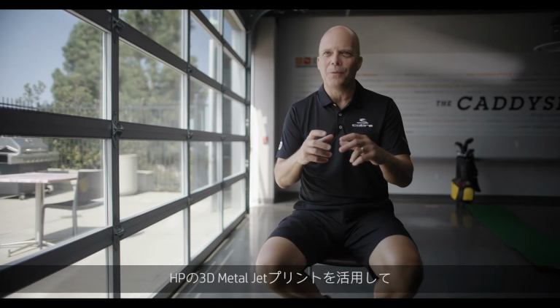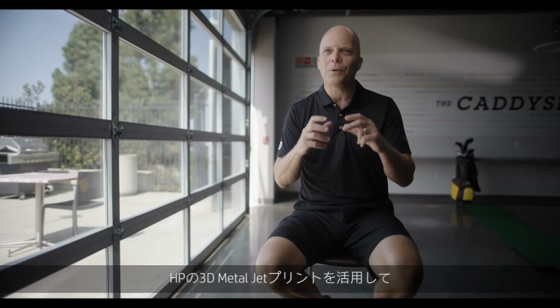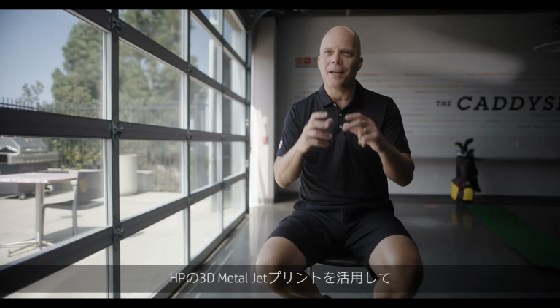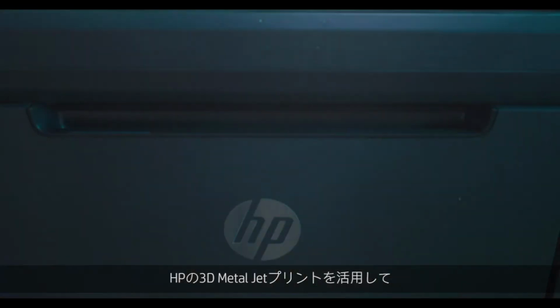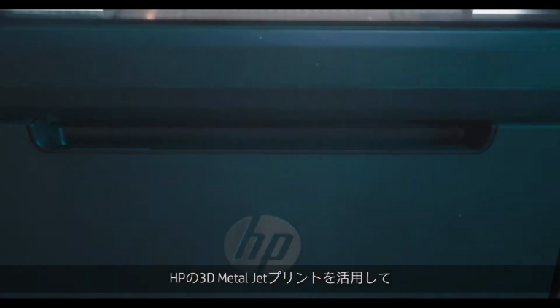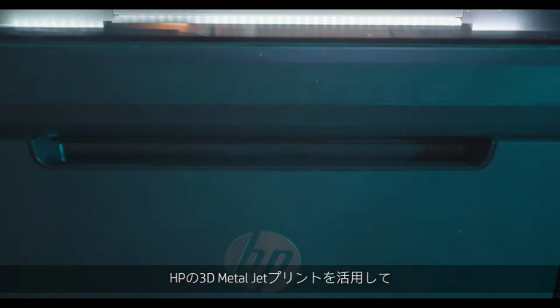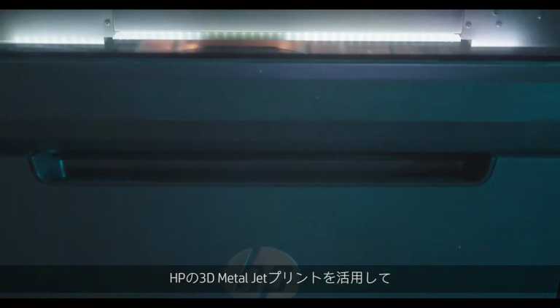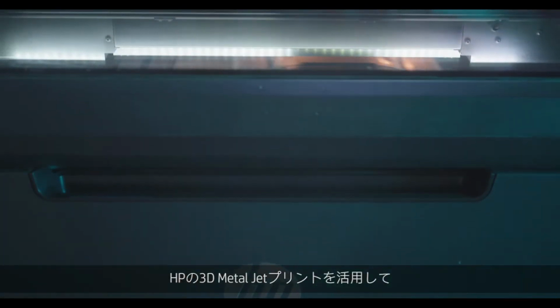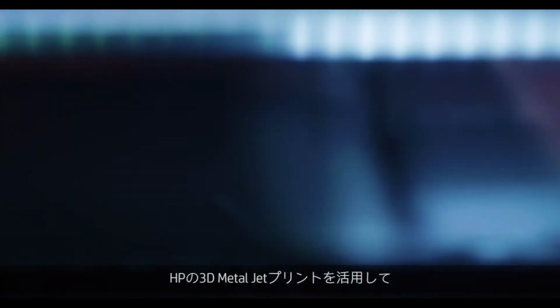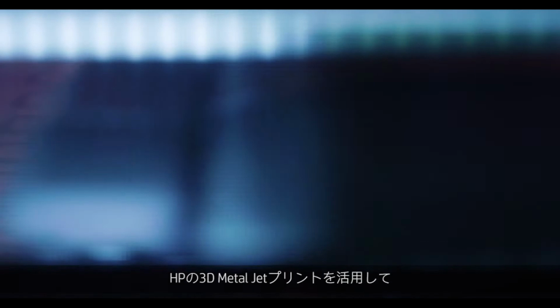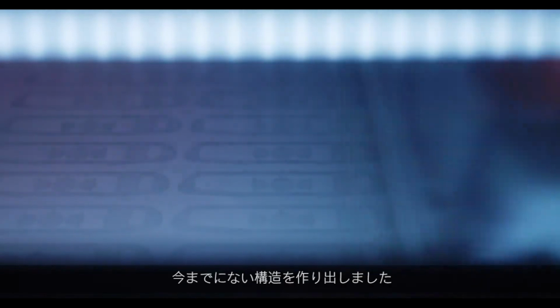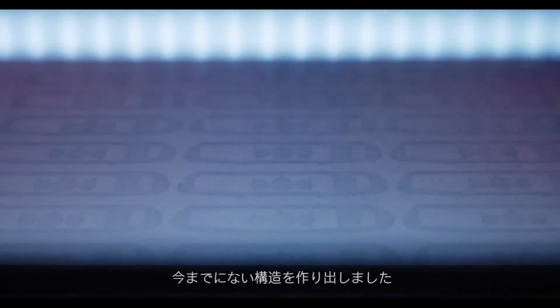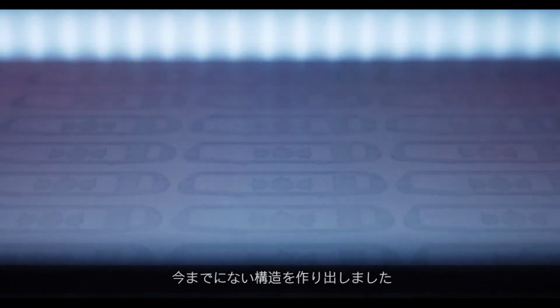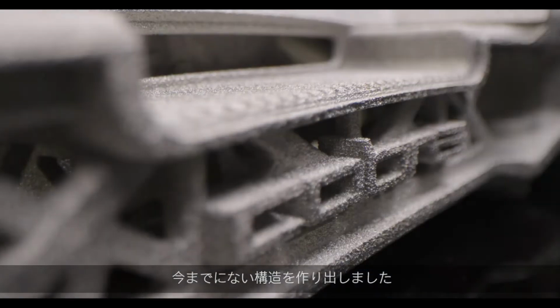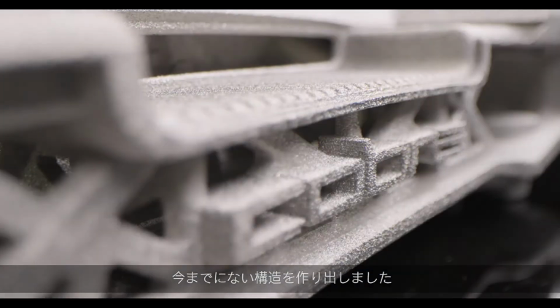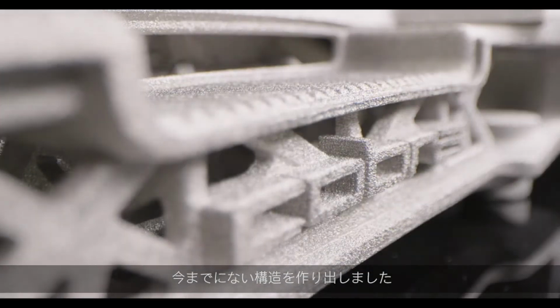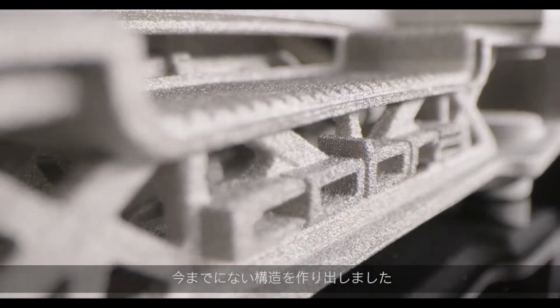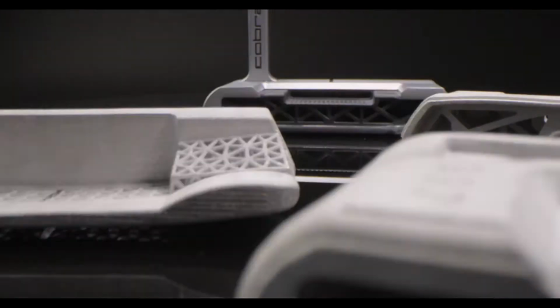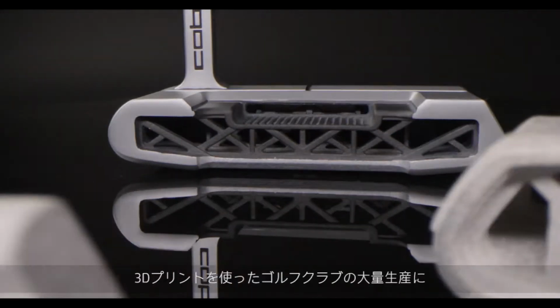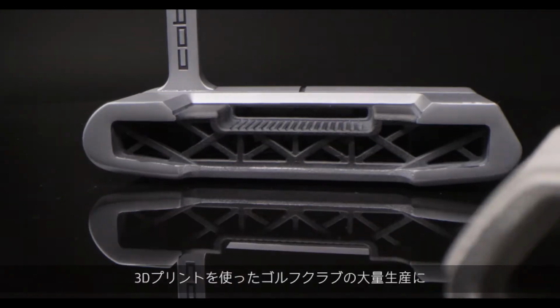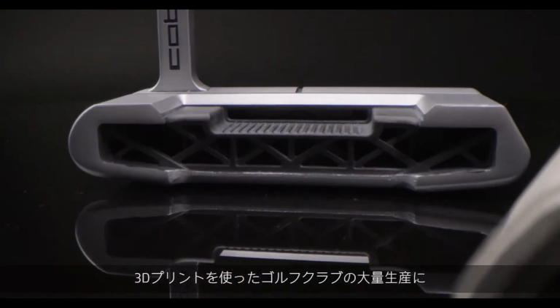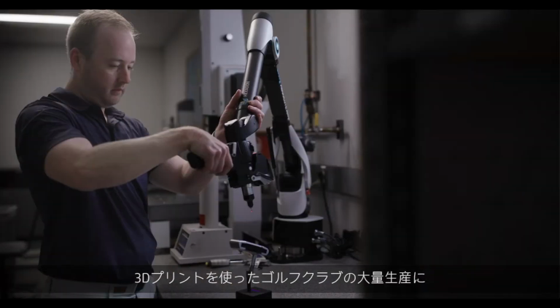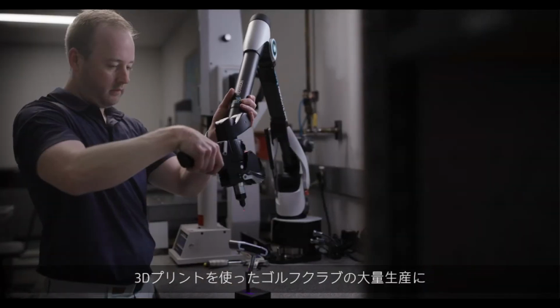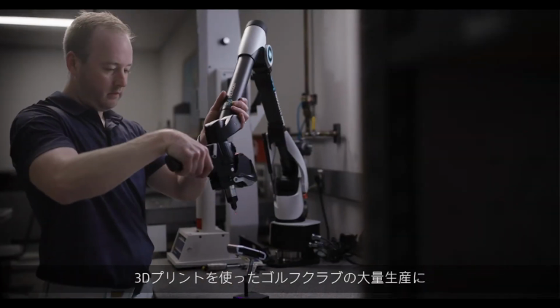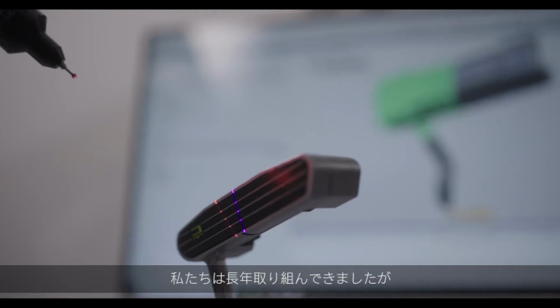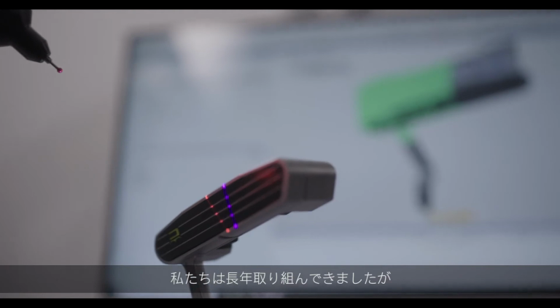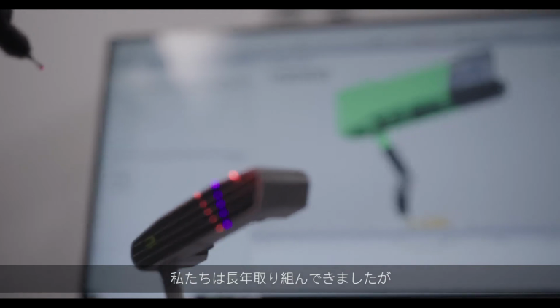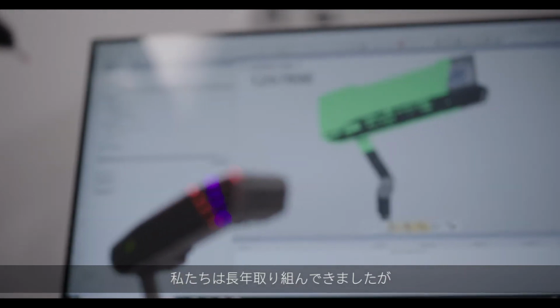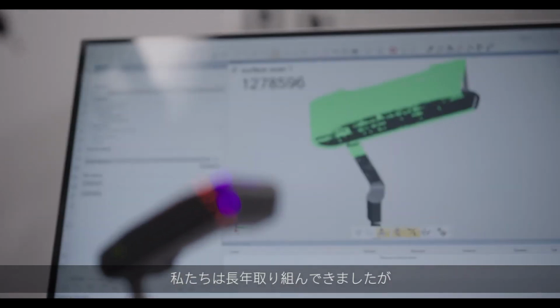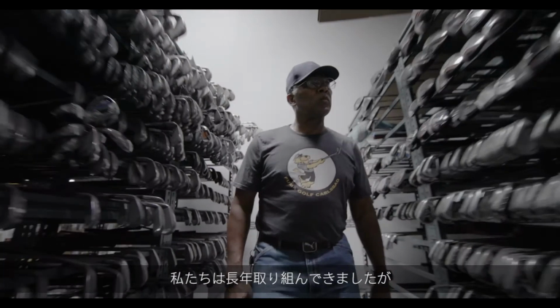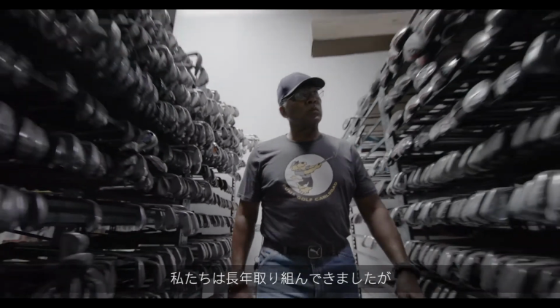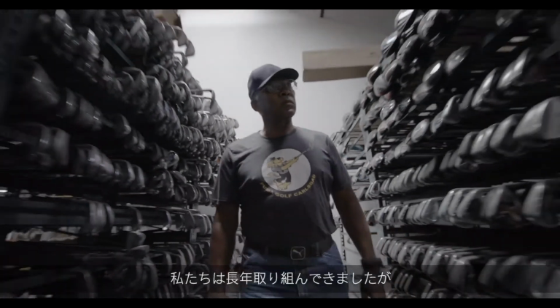We were able to use HP's 3D MetalJet printing to make a structure that's never been seen before. We've been trying to create 3D printing golf clubs for the mass public for many years.